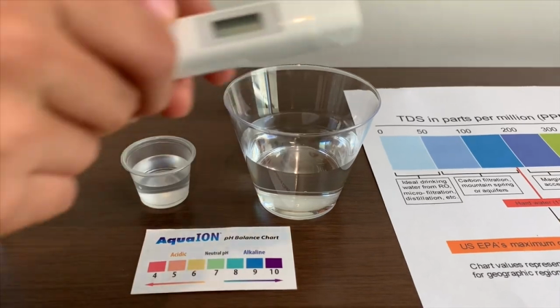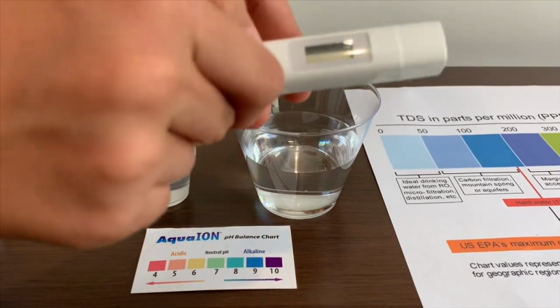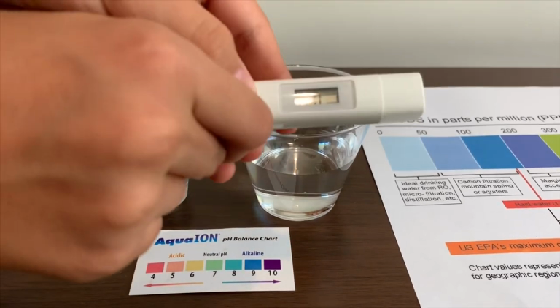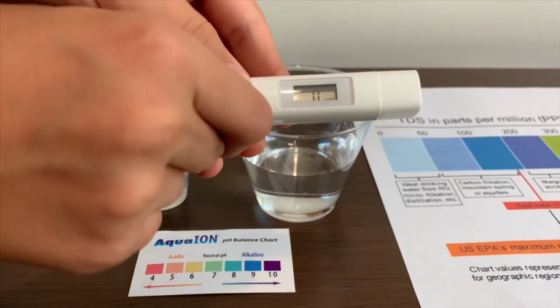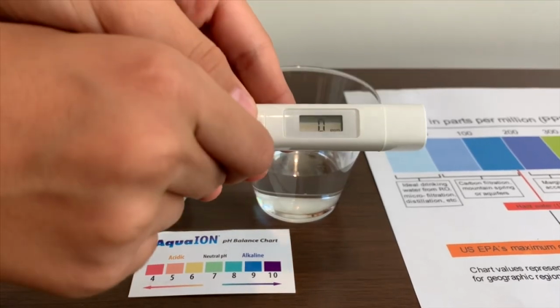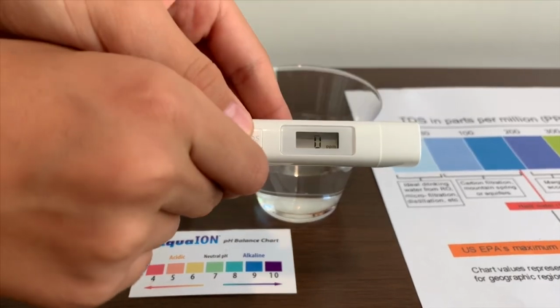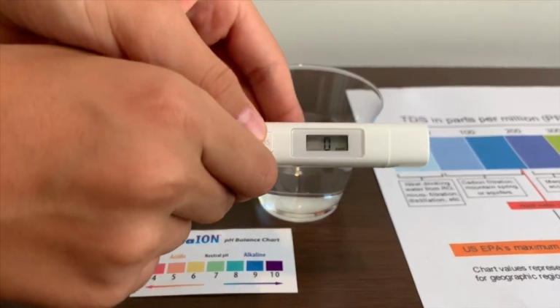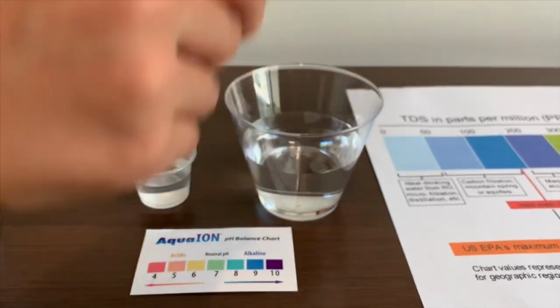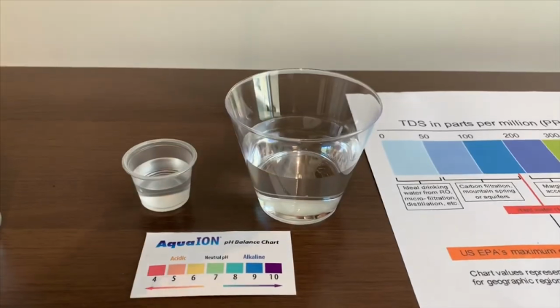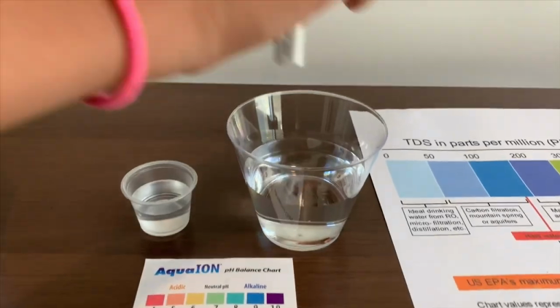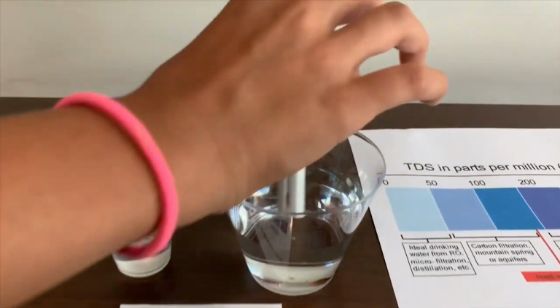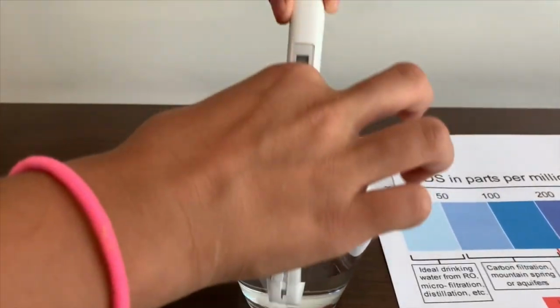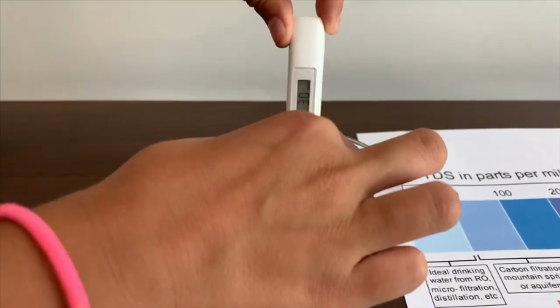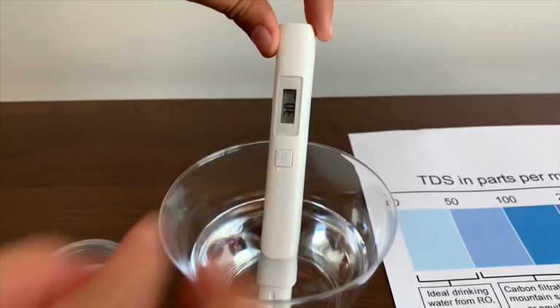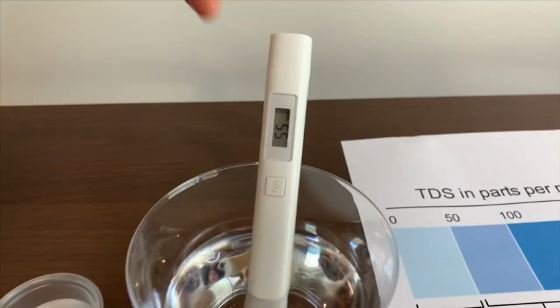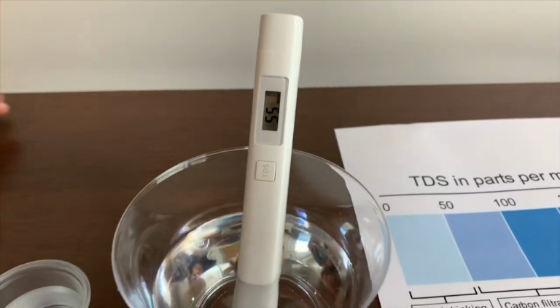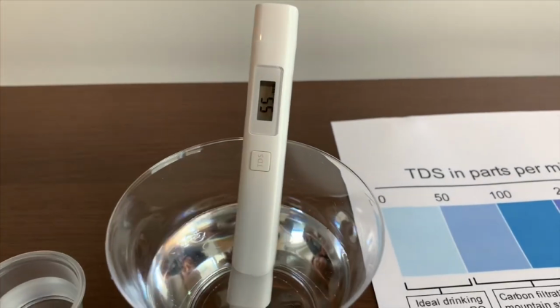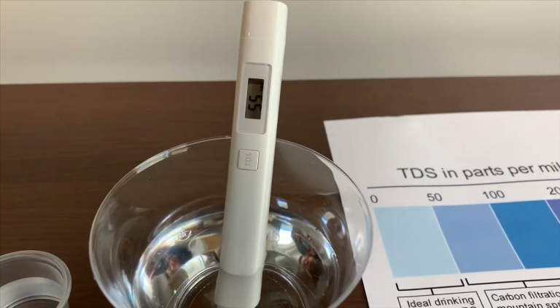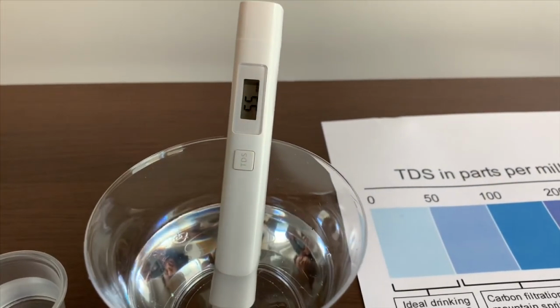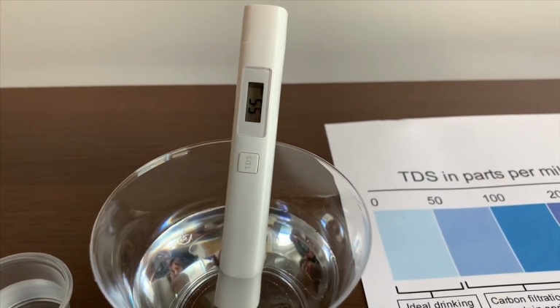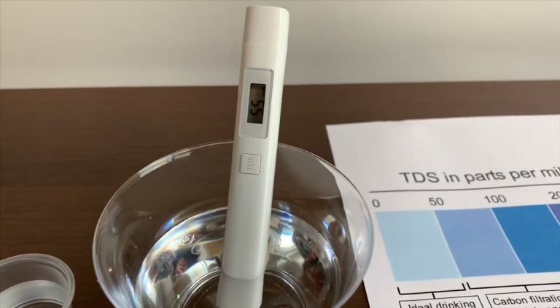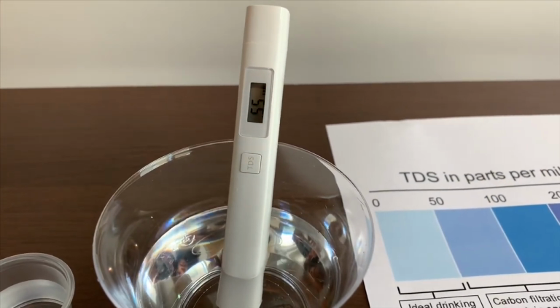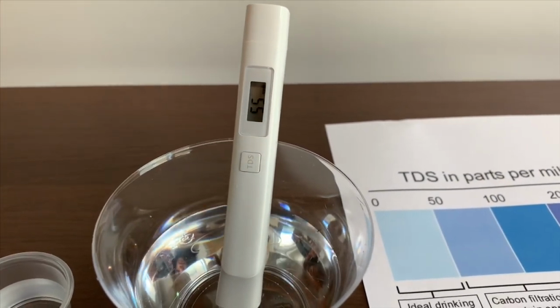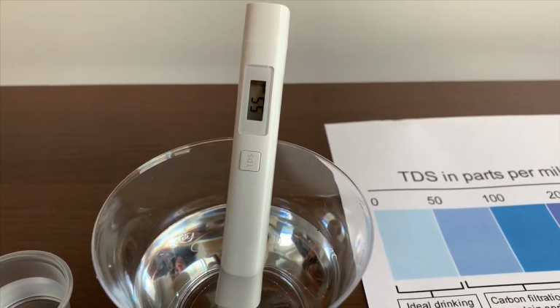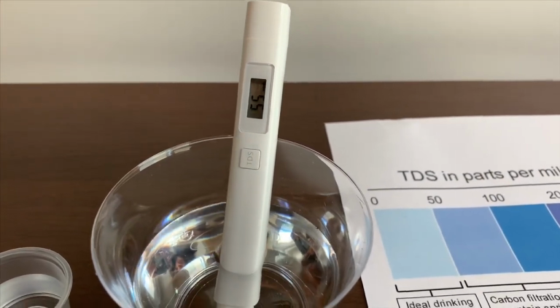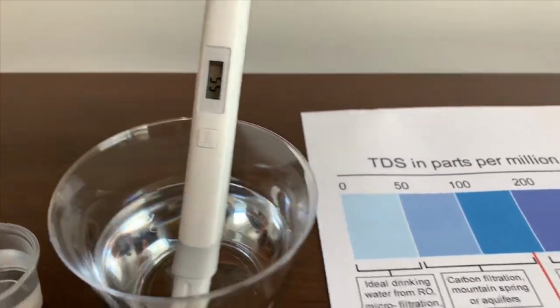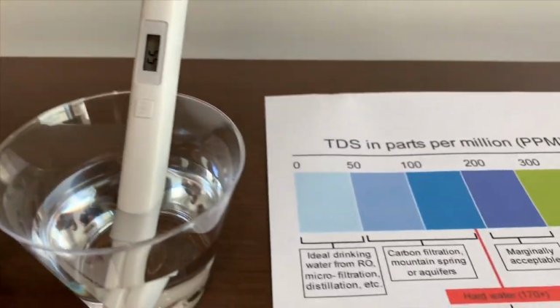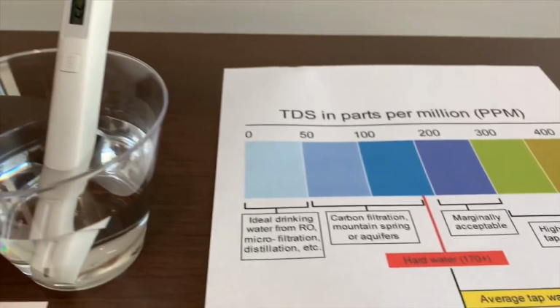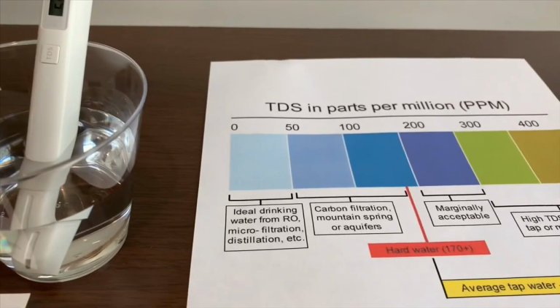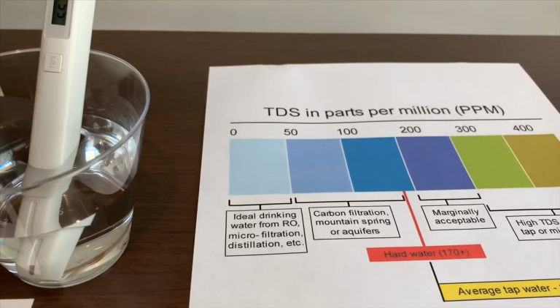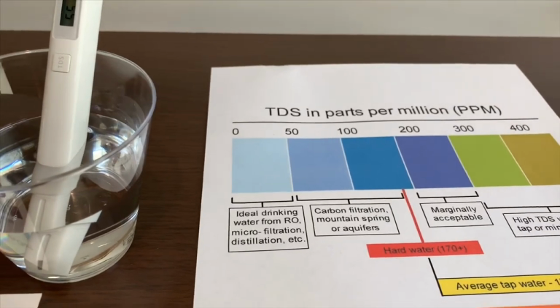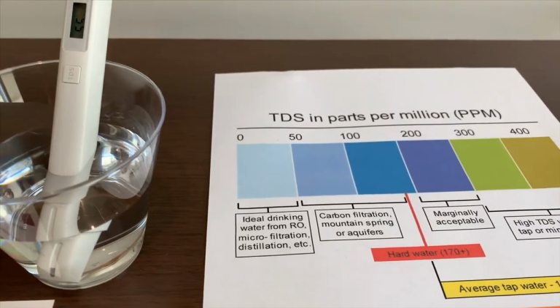Turn on the TDS tester and put it in with a twist. 55. That is an okay level.